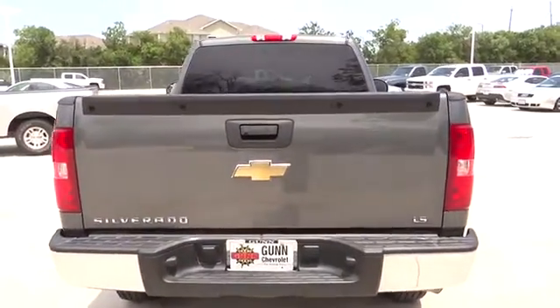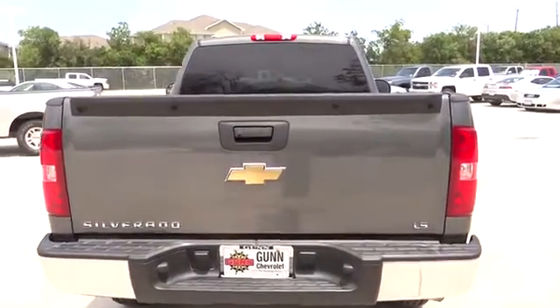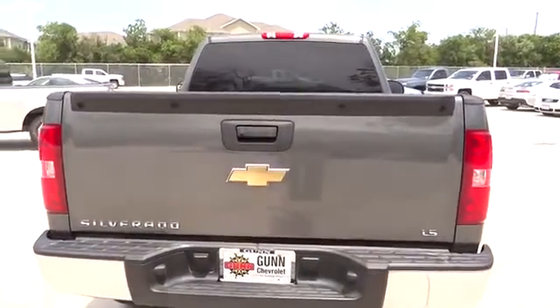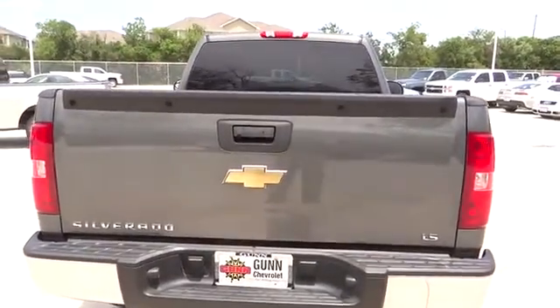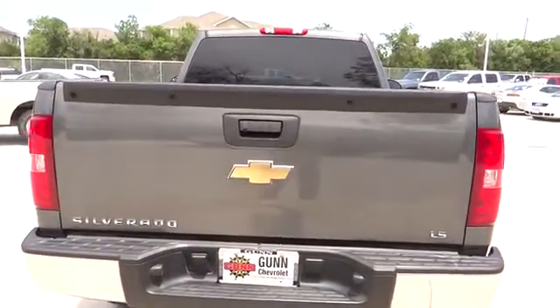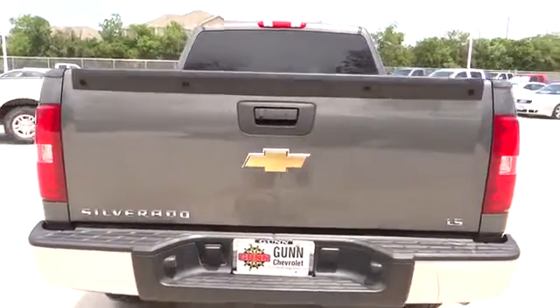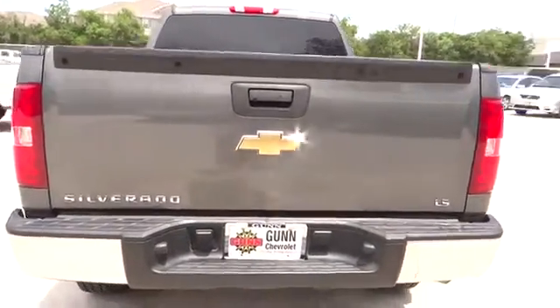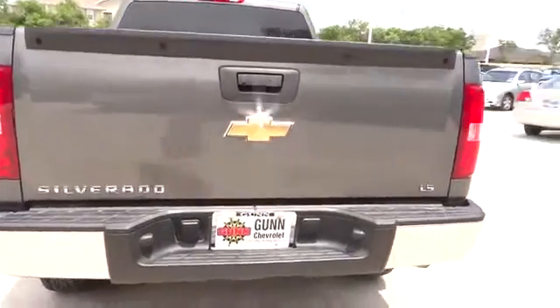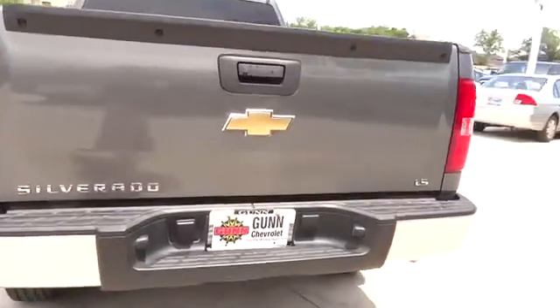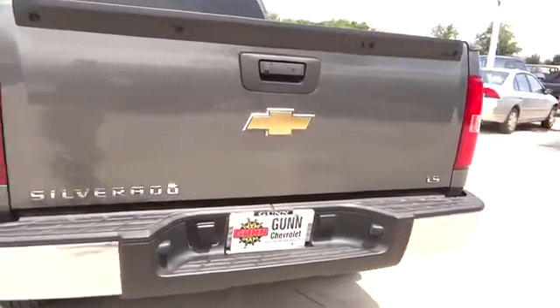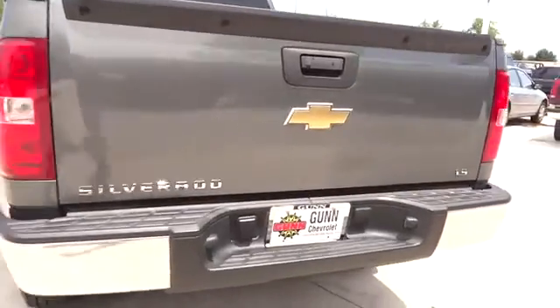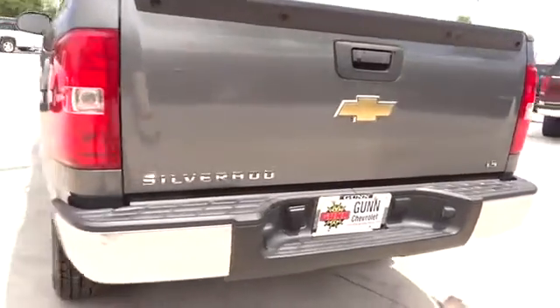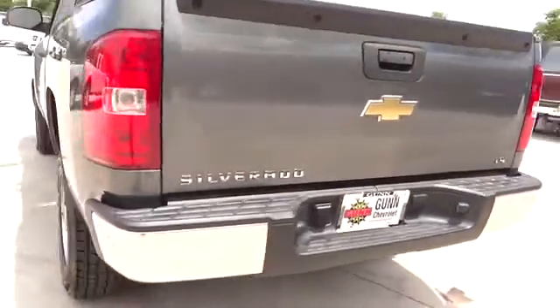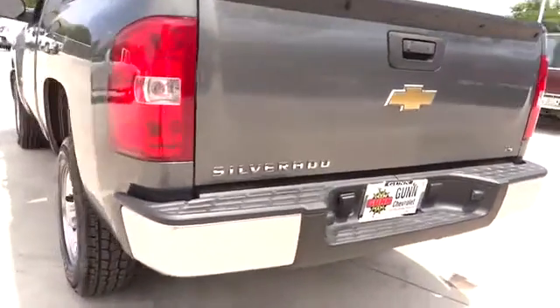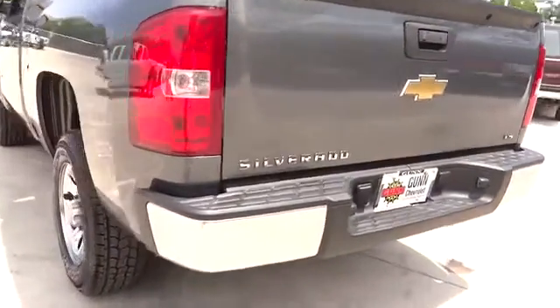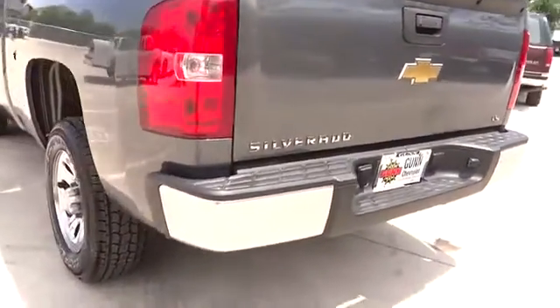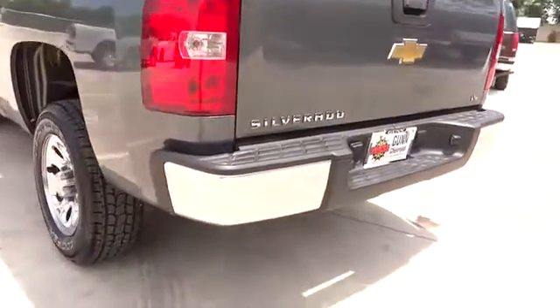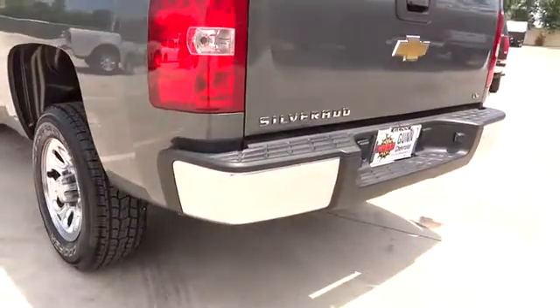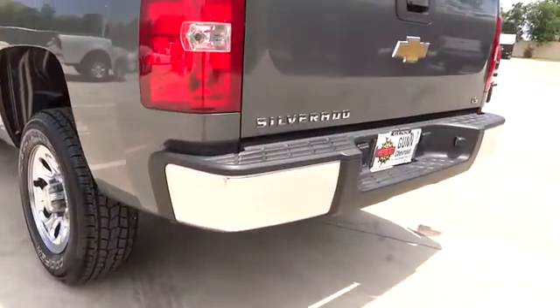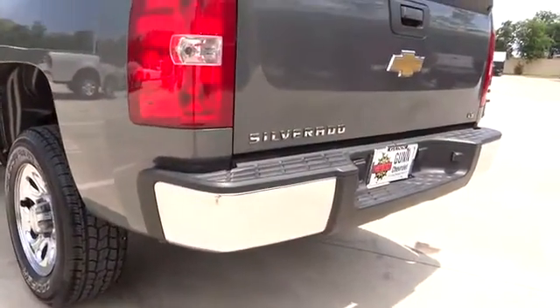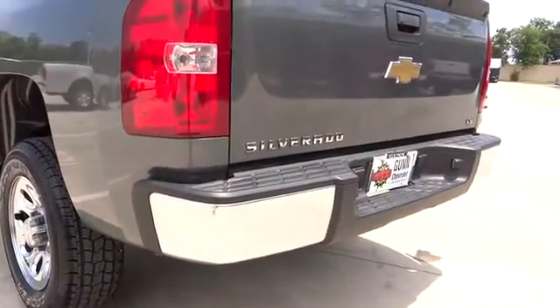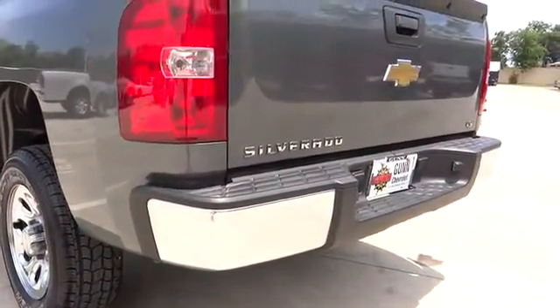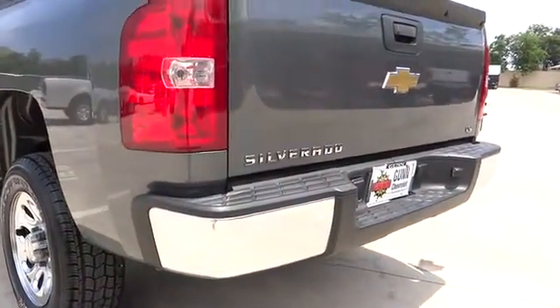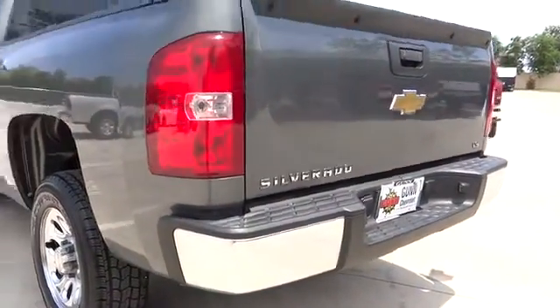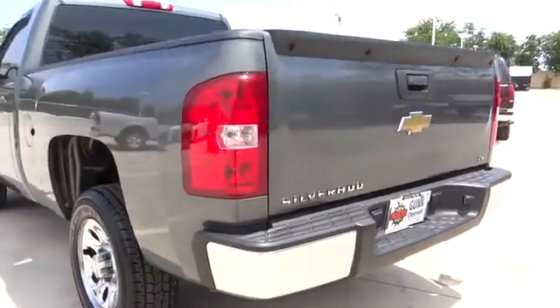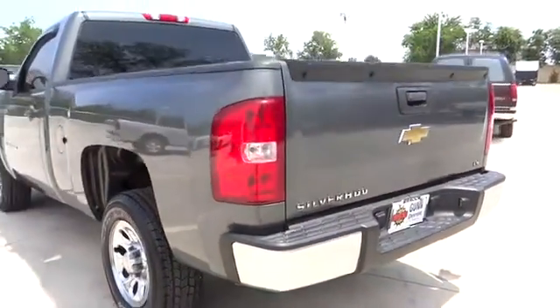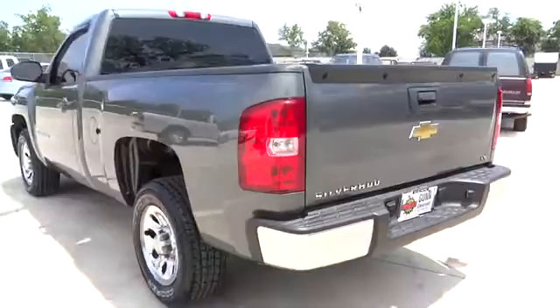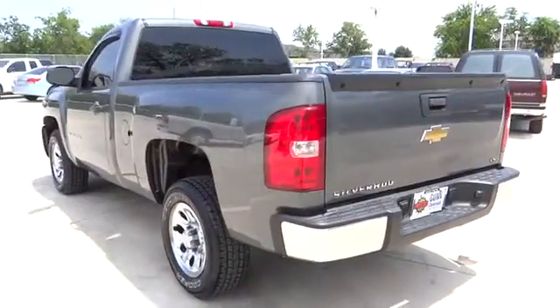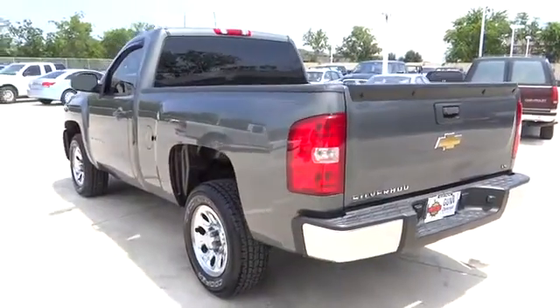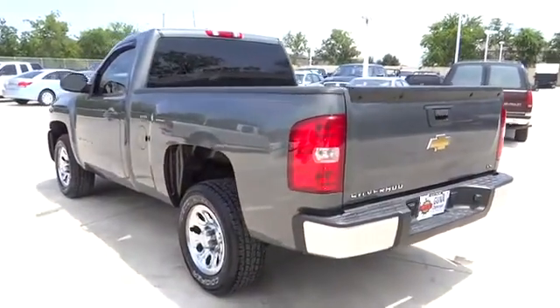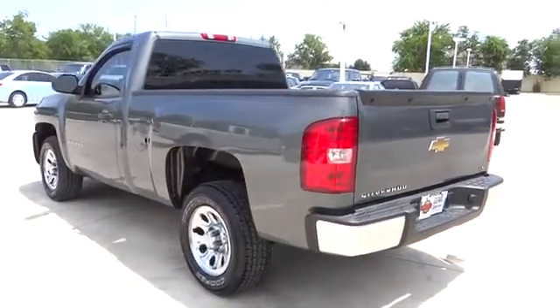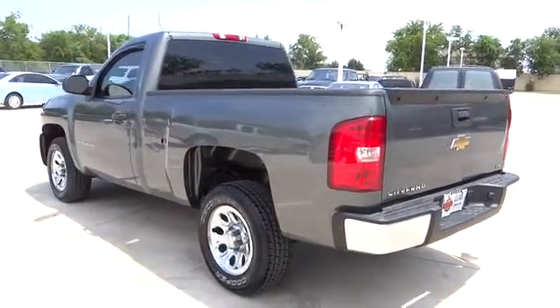This vehicle is Carfax certified one owner and qualifies for Carfax buyback guarantee. This beauty will make even your house keys jealous. Drive it today.